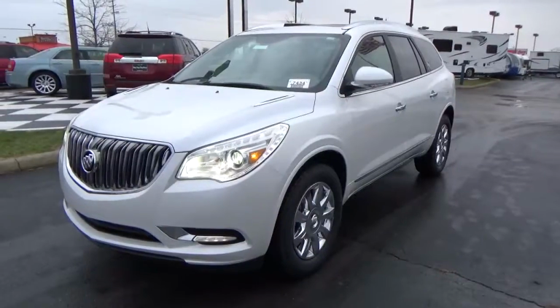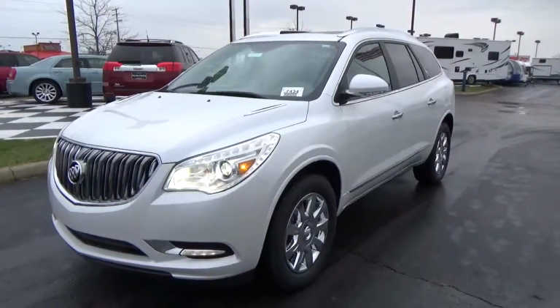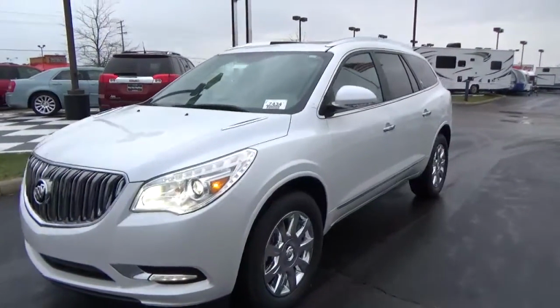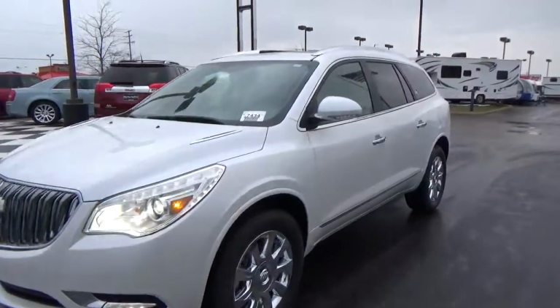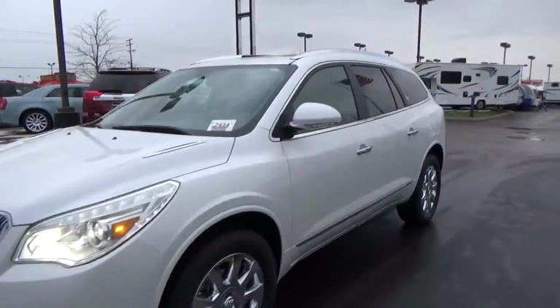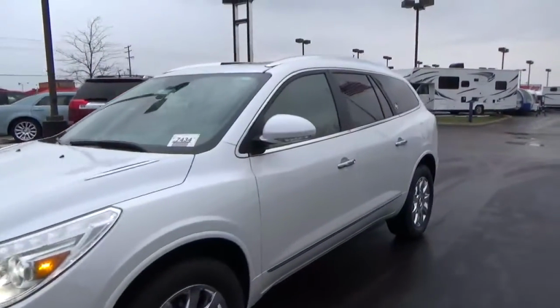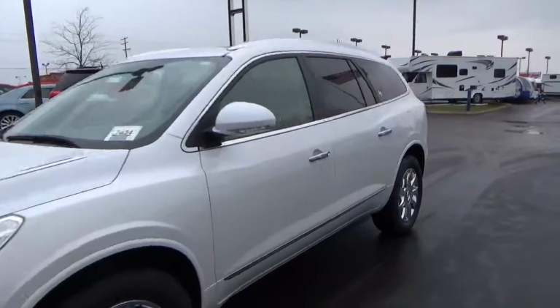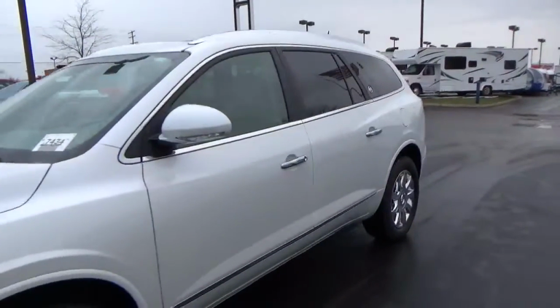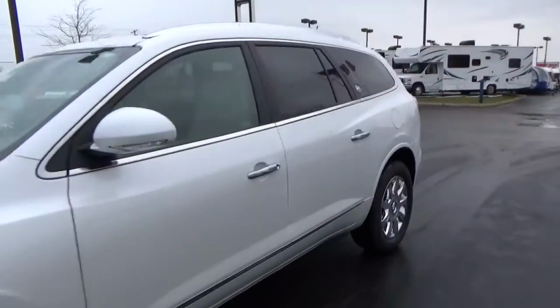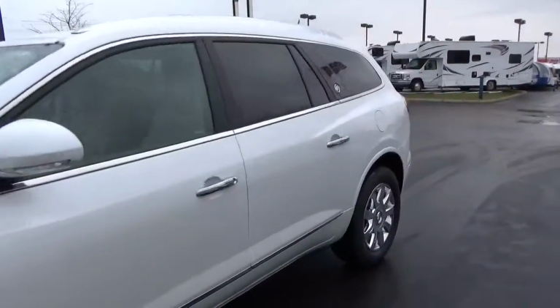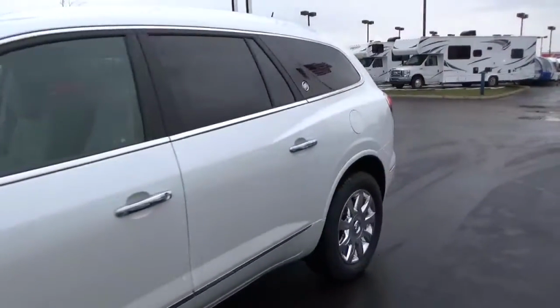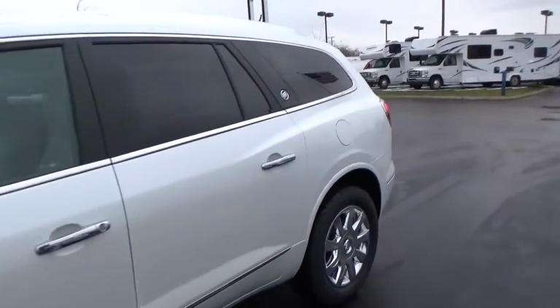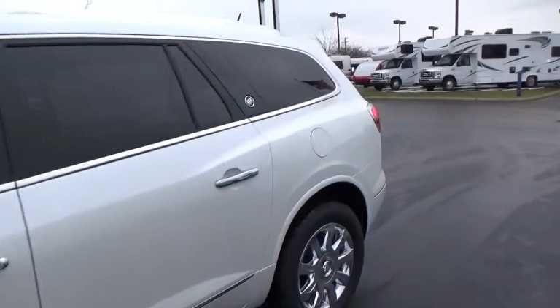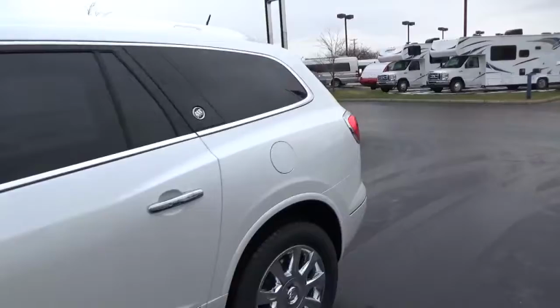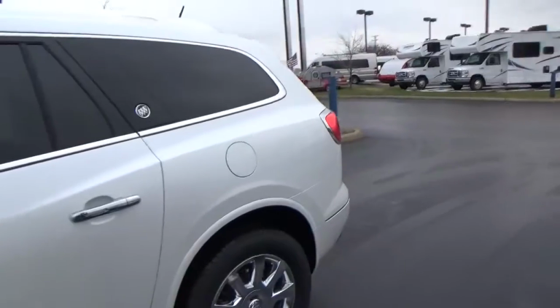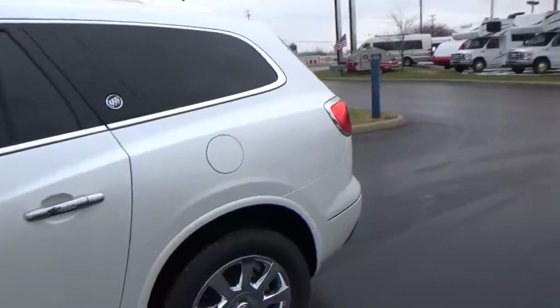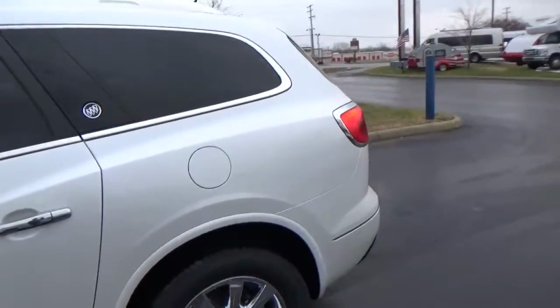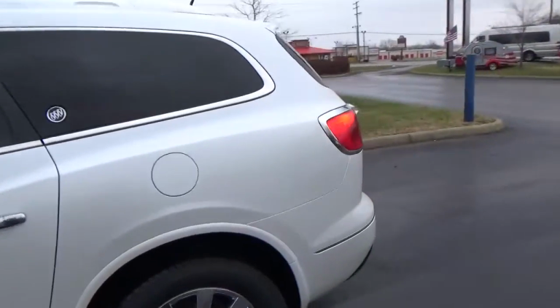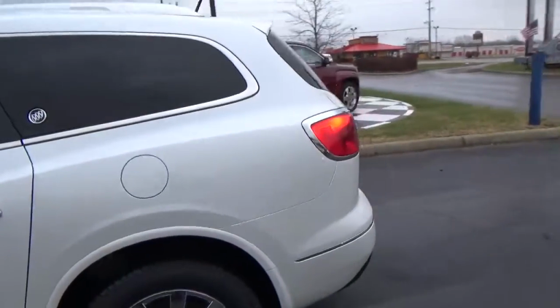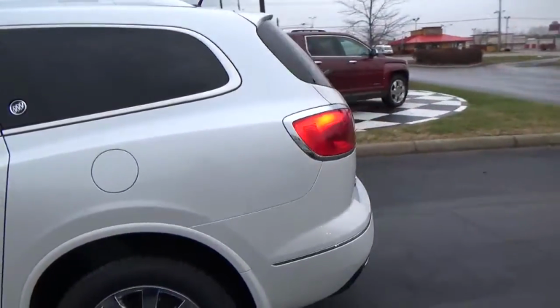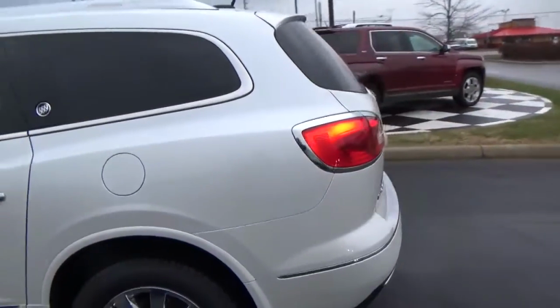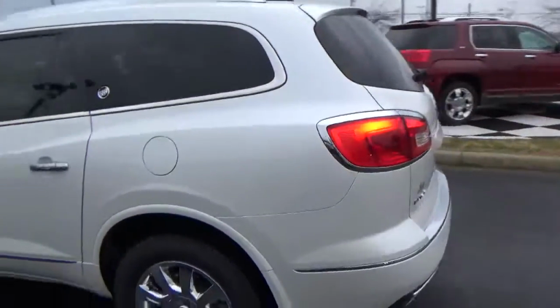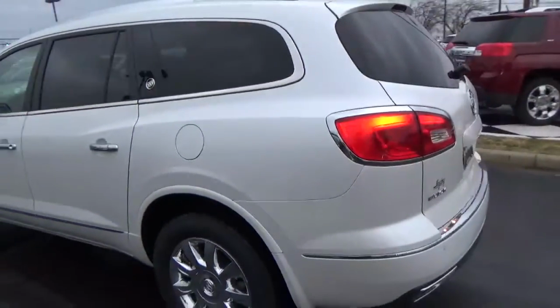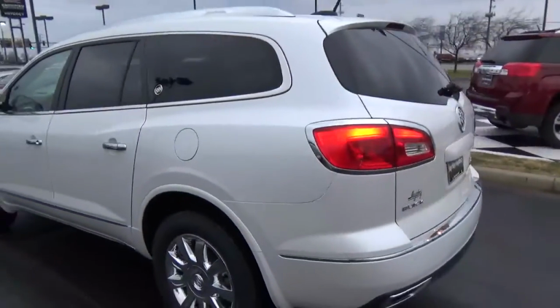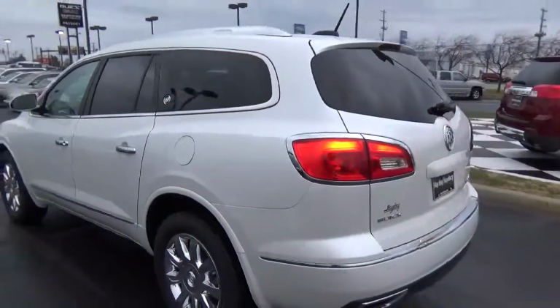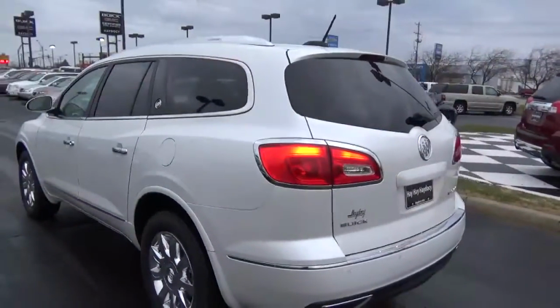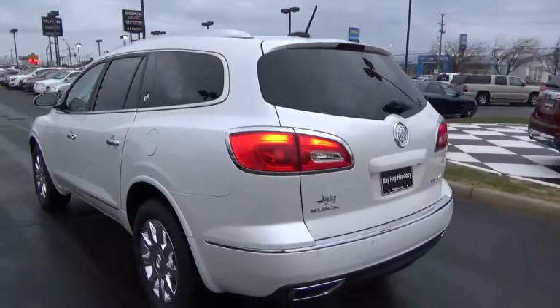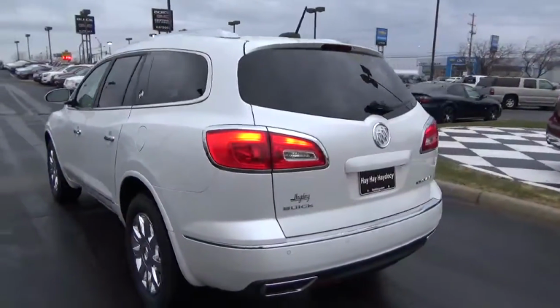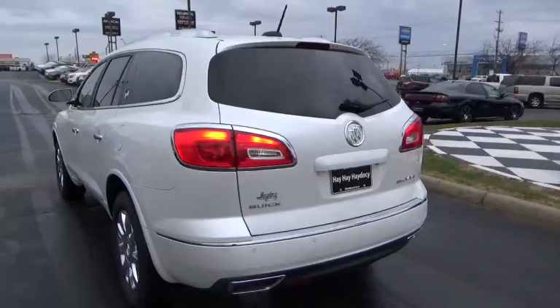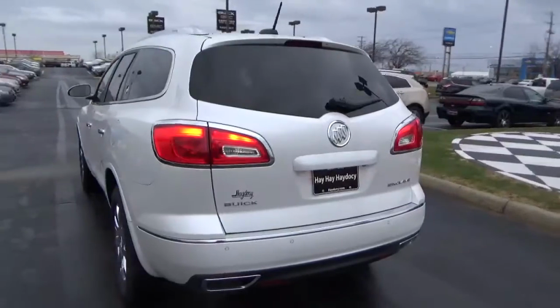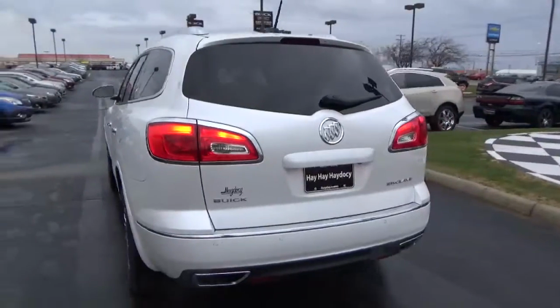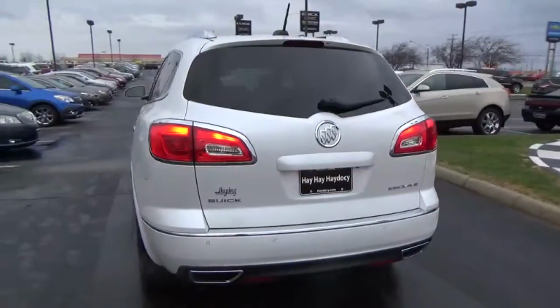Today we've got a 2017 Buick Enclave Leather with a white frost exterior and a light titanium interior. 3.6 liter 6 cylinder engine with an automatic transmission.